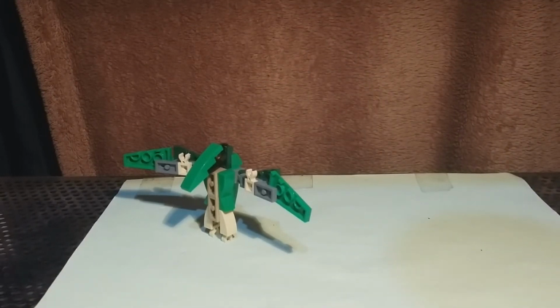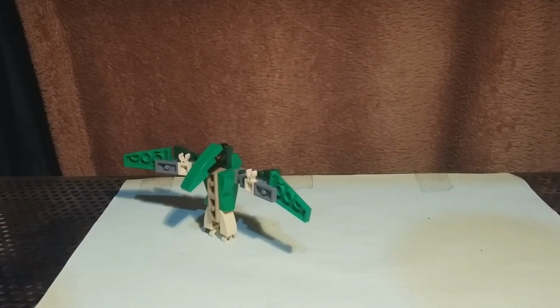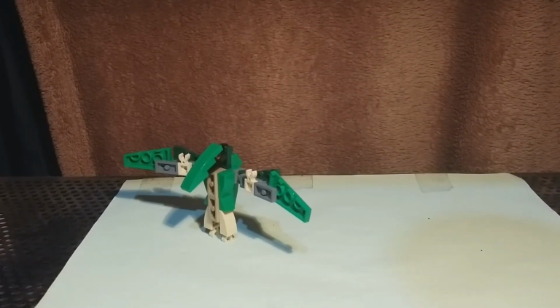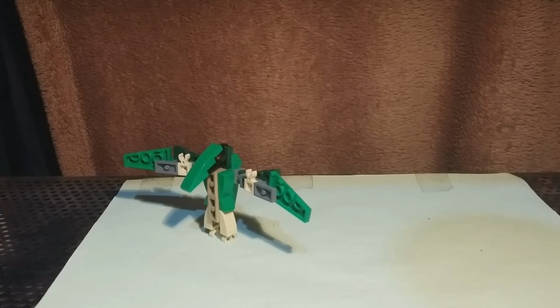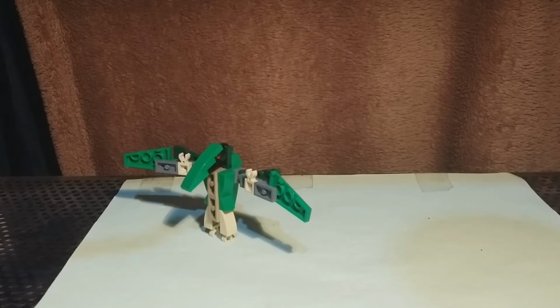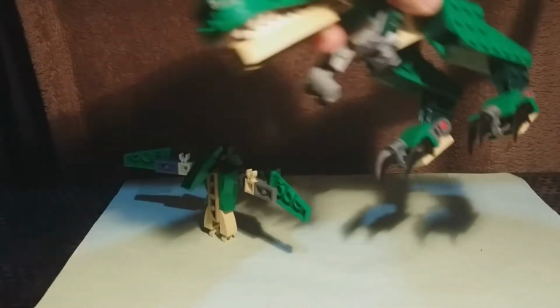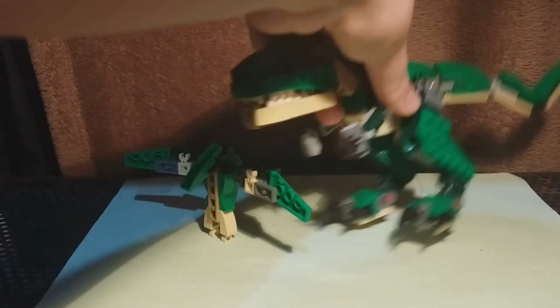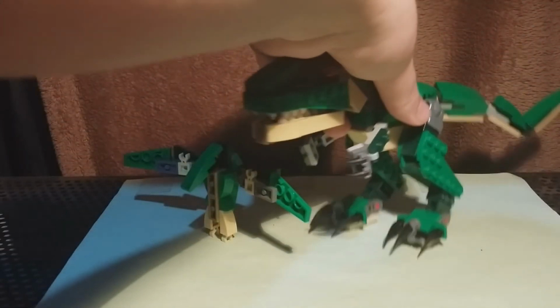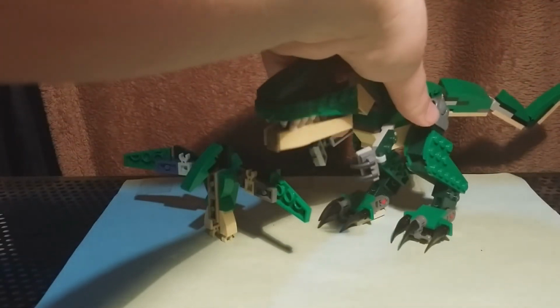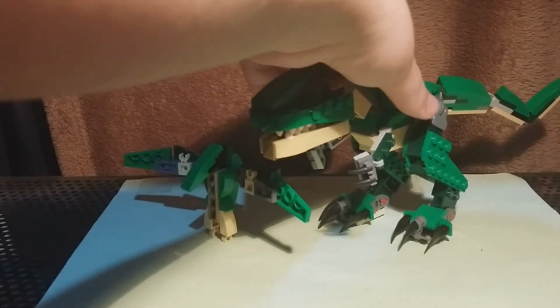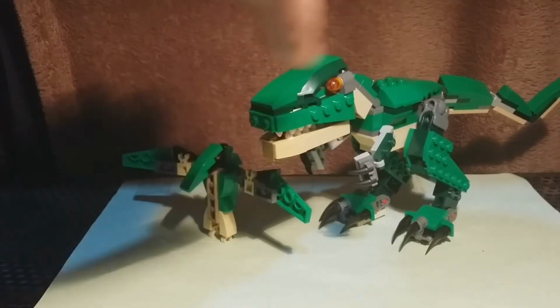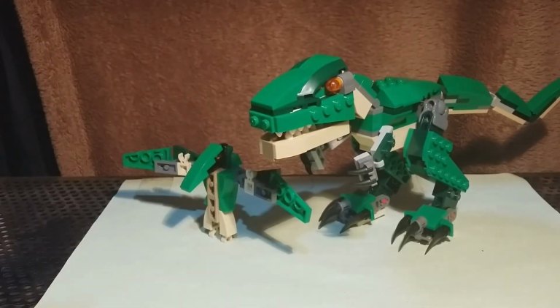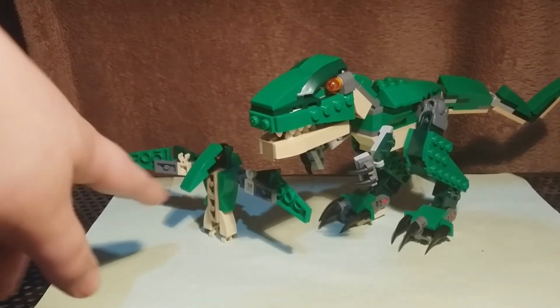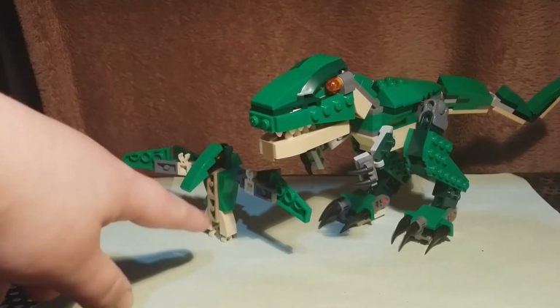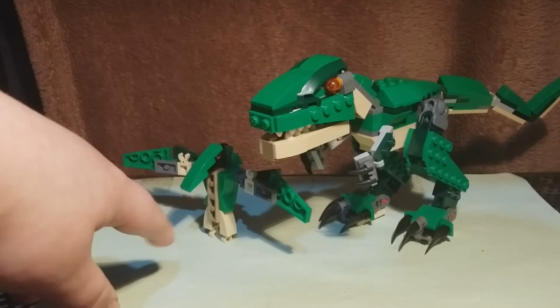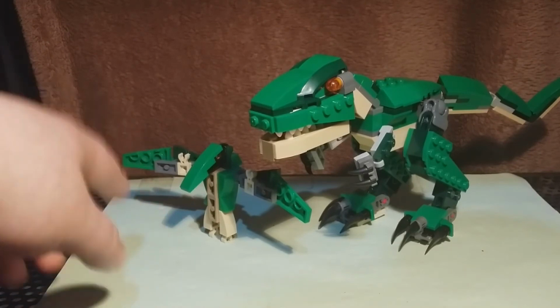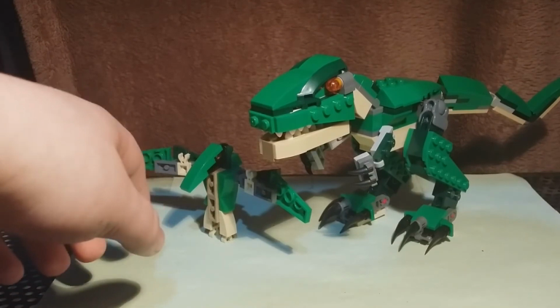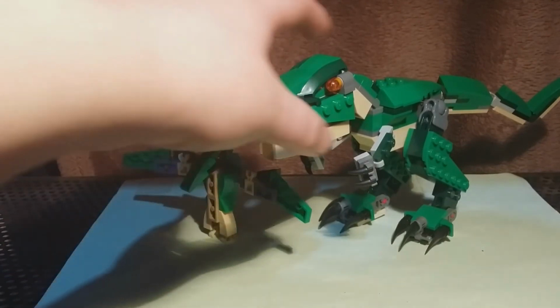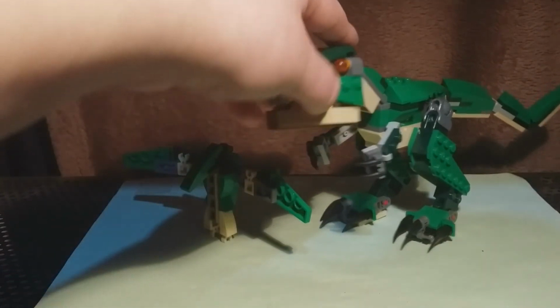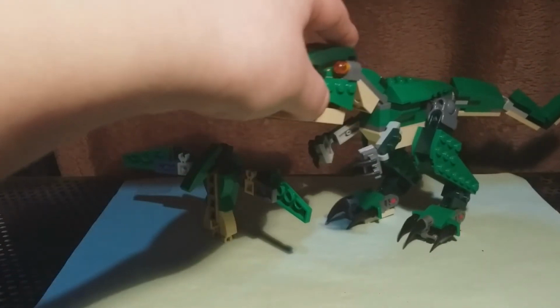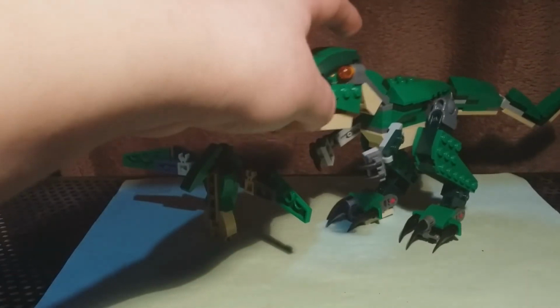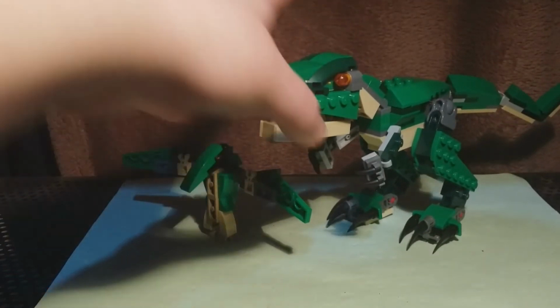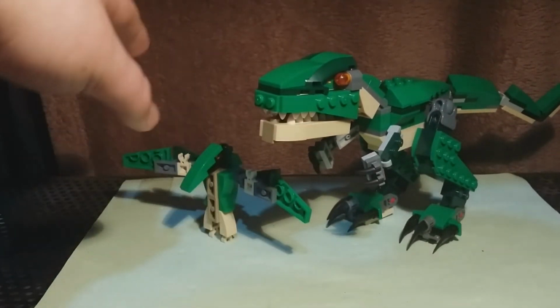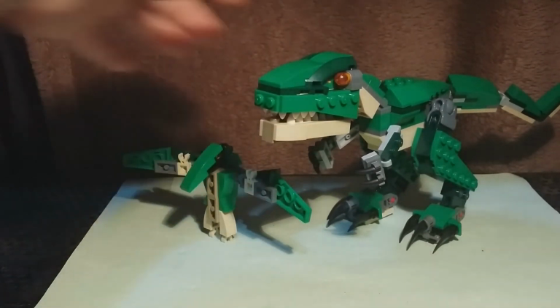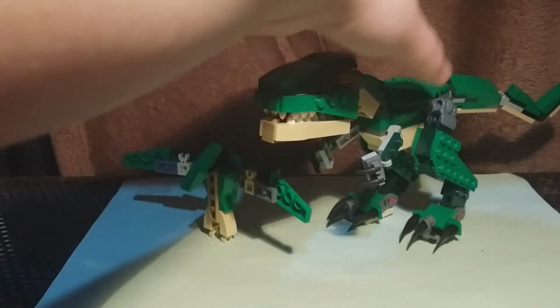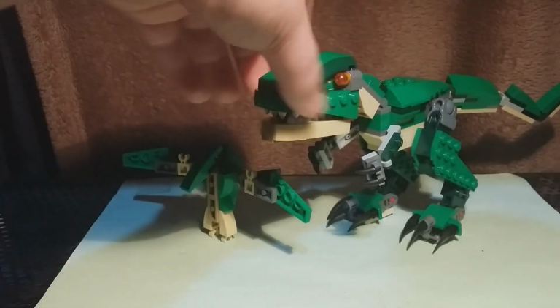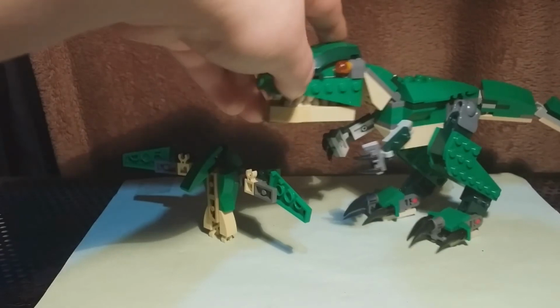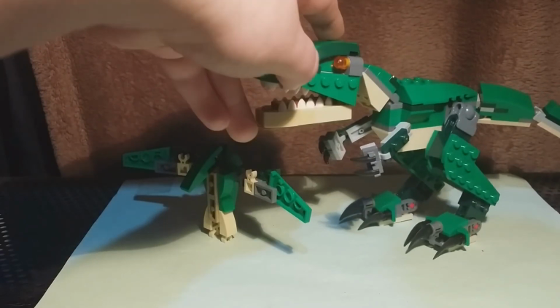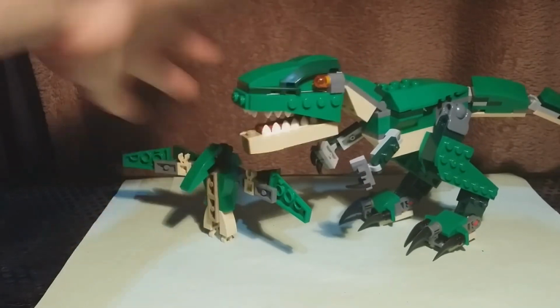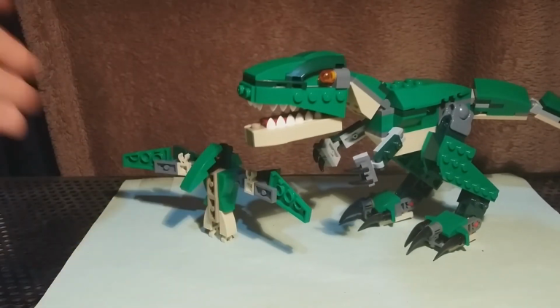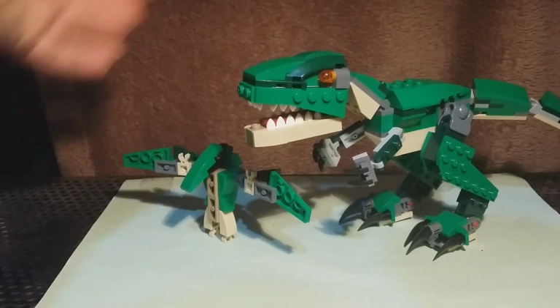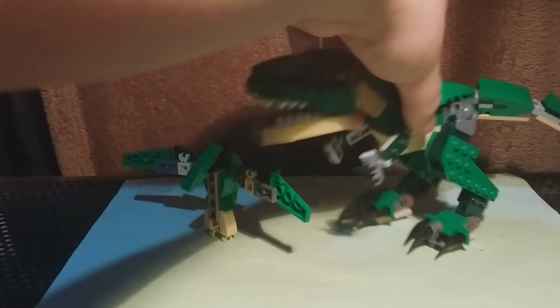Here it is next to the T-Rex. This is probably better scaled for an actual pteranodon — but whatever.